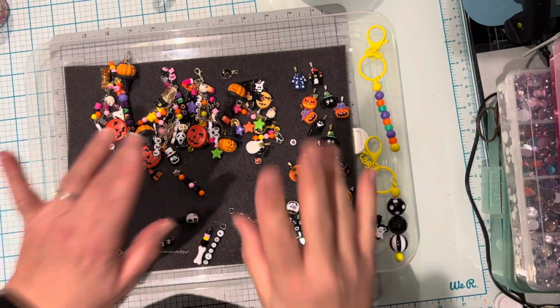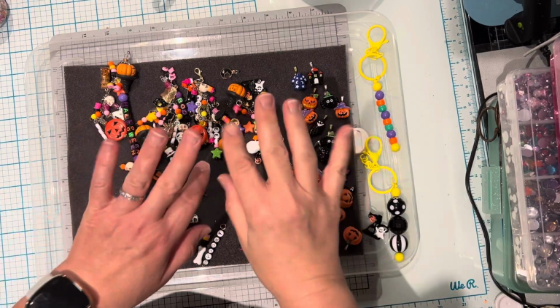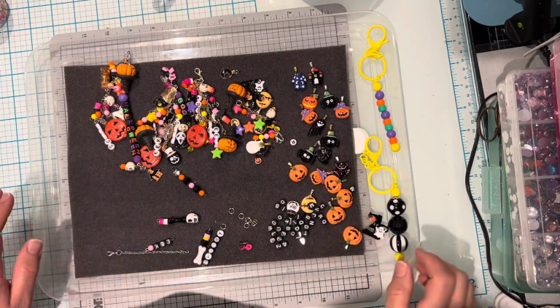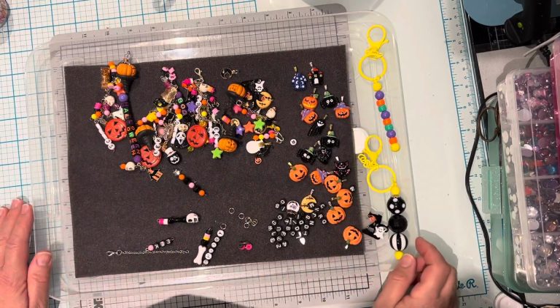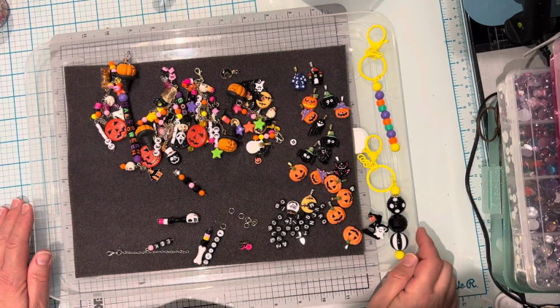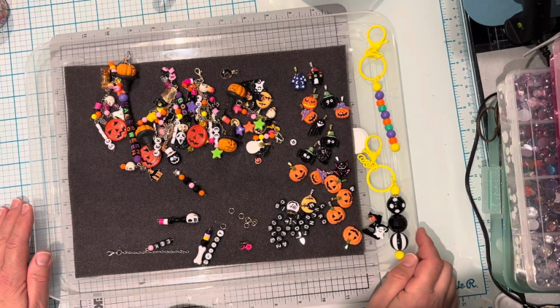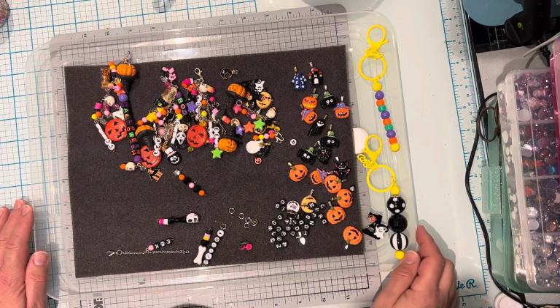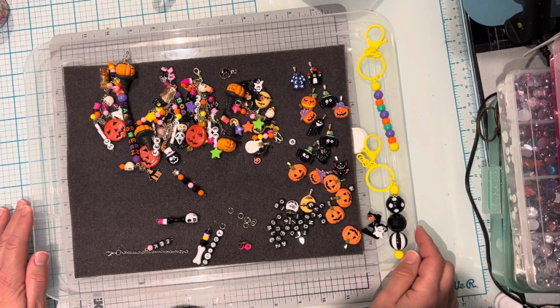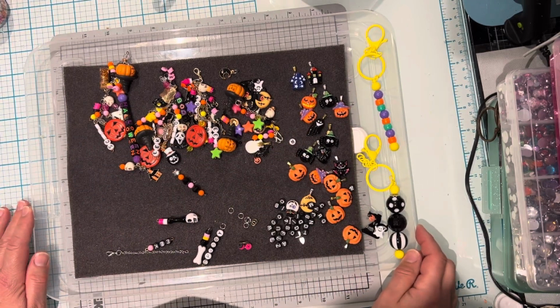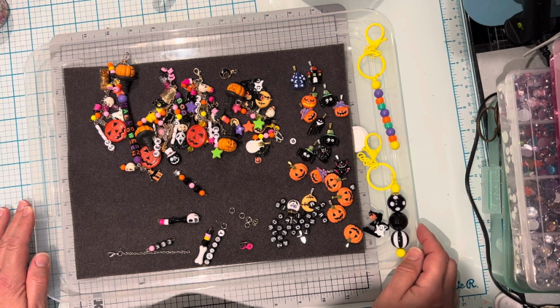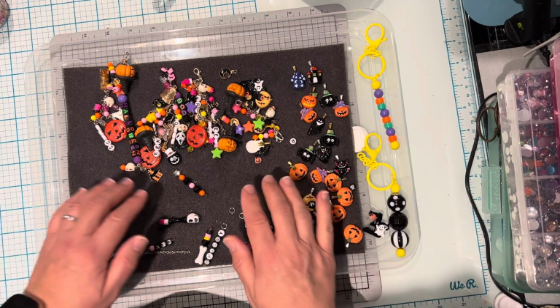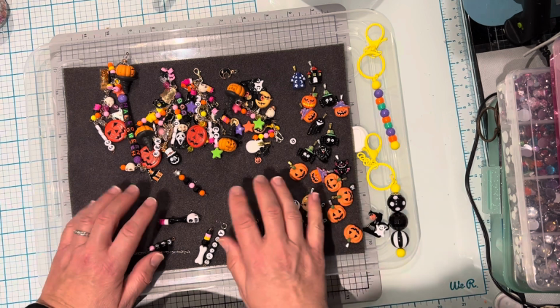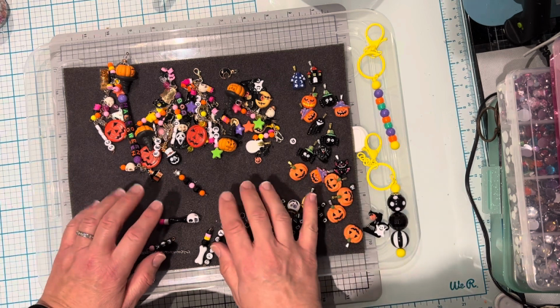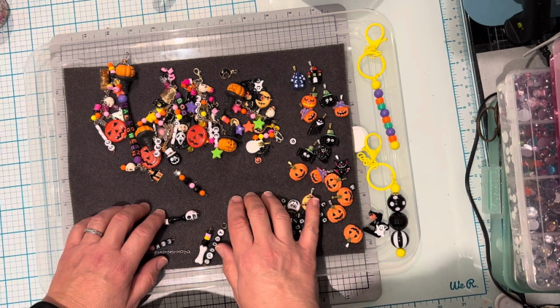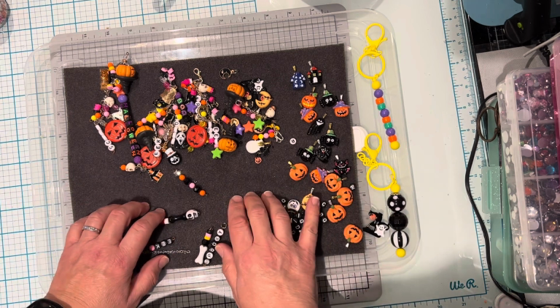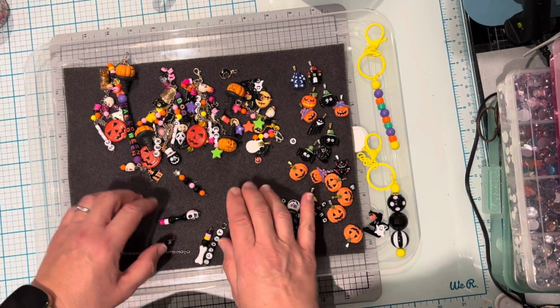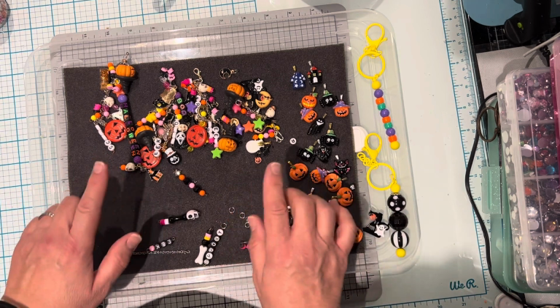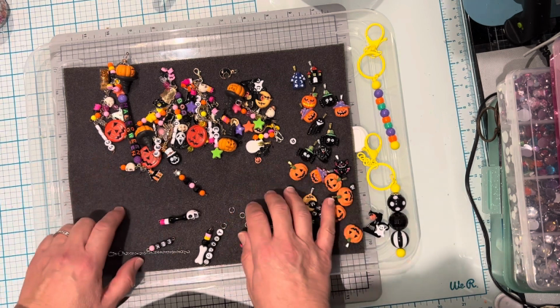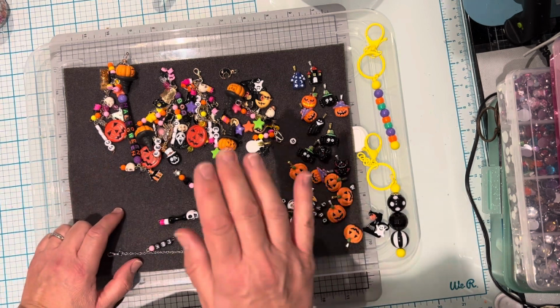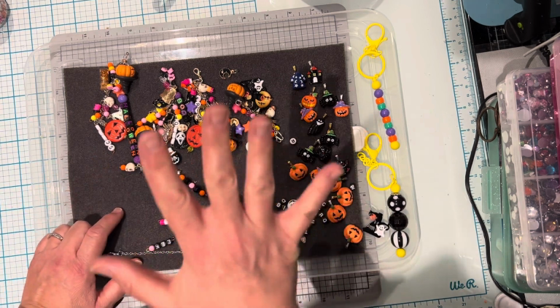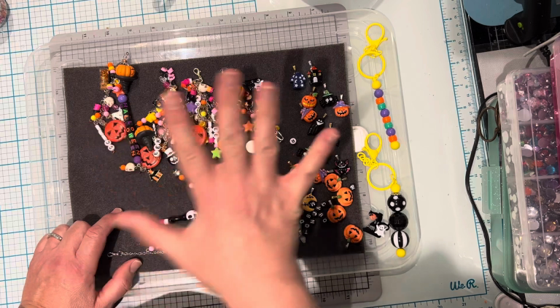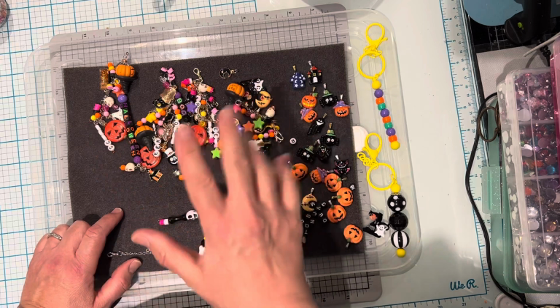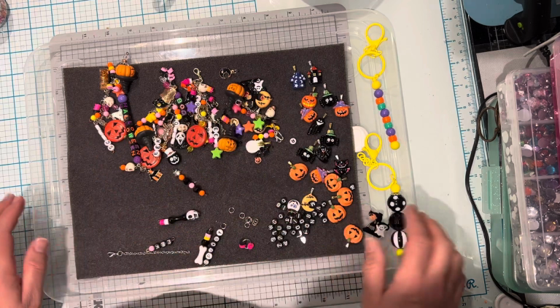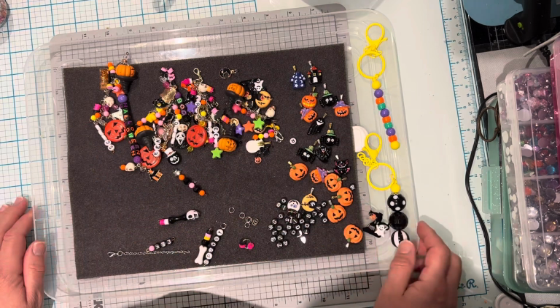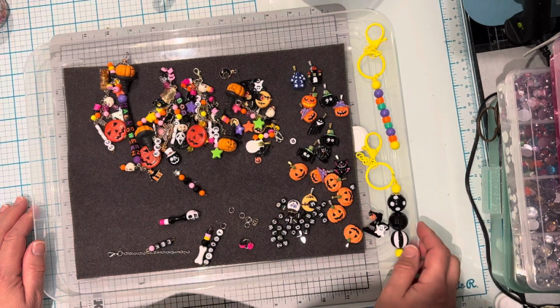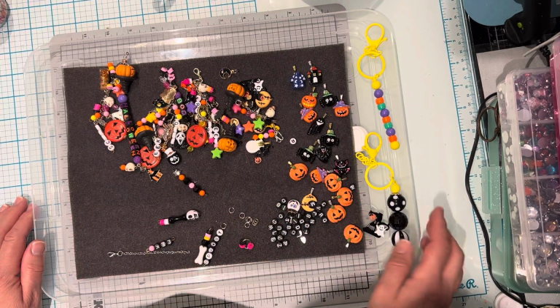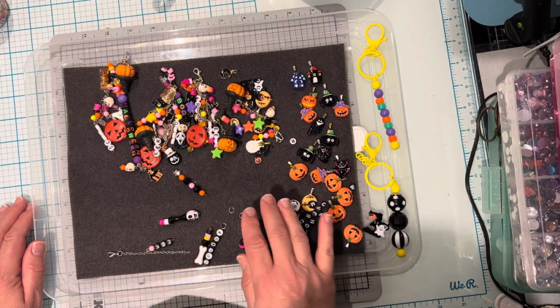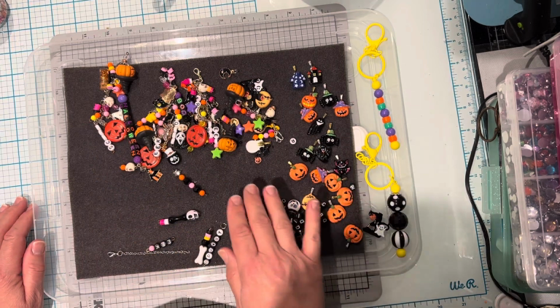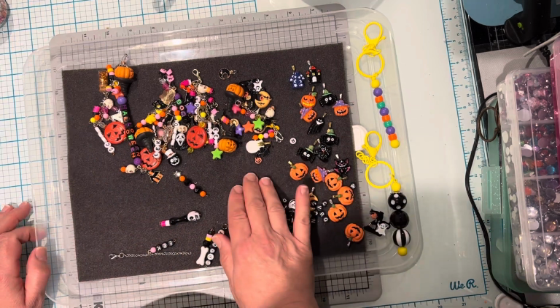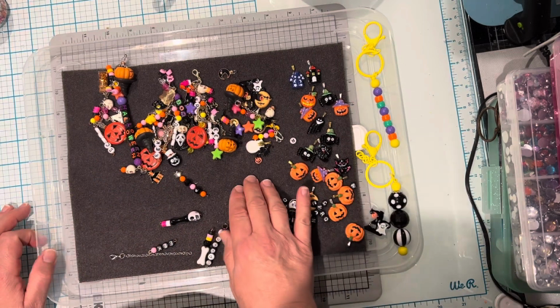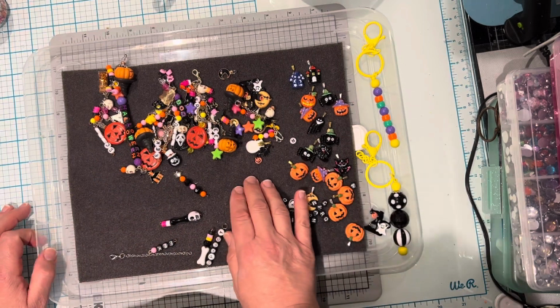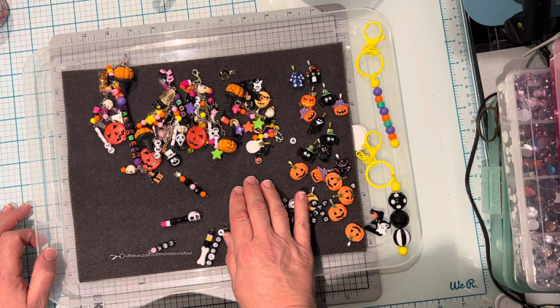Hi everyone, it's Ange from Luna Creates. I'm here to share another project. My Halloween mini series project shares, and this is day five. This time around, I thought I would share some dangles that I've been working on.